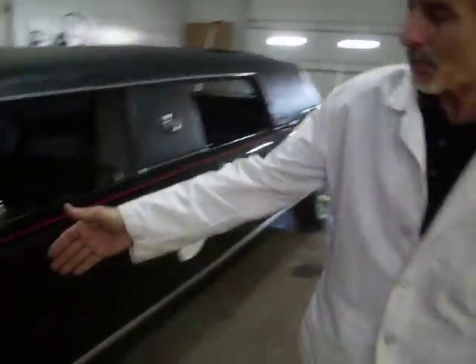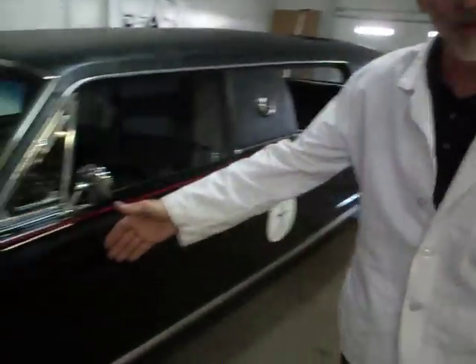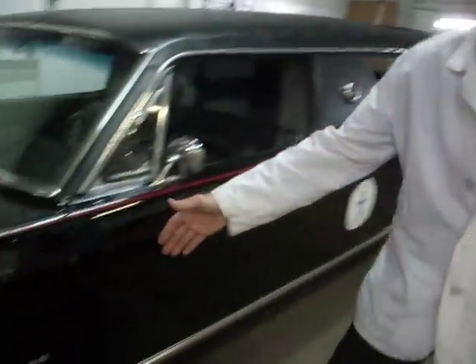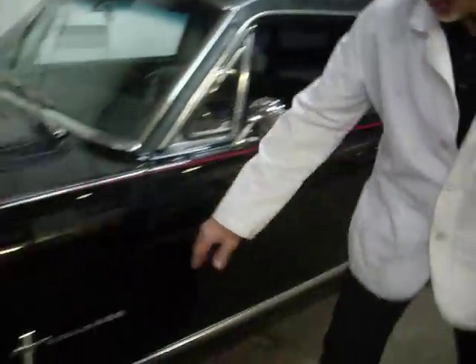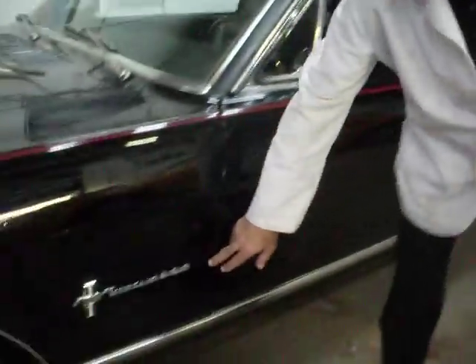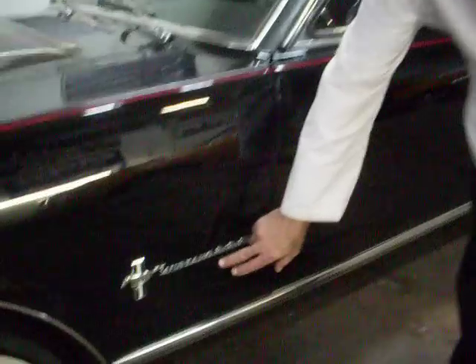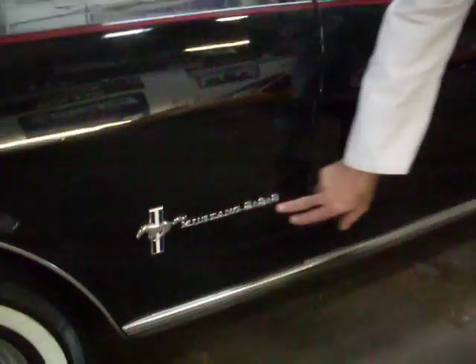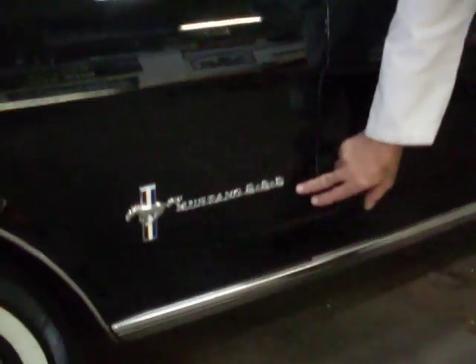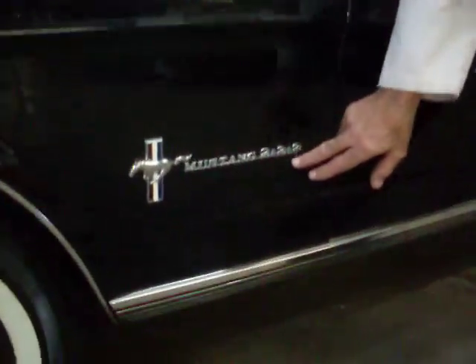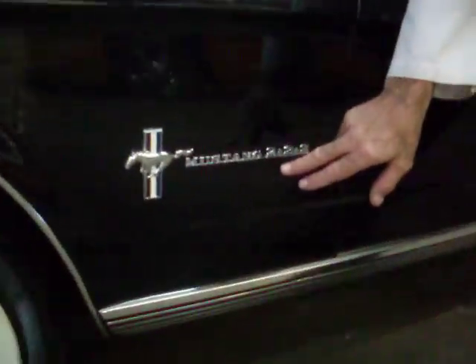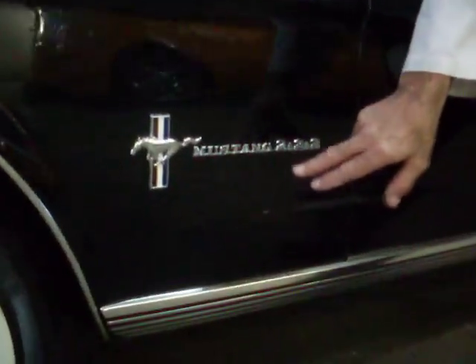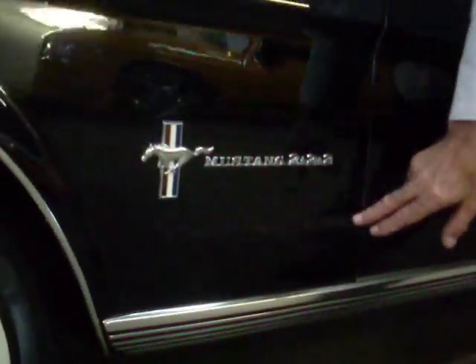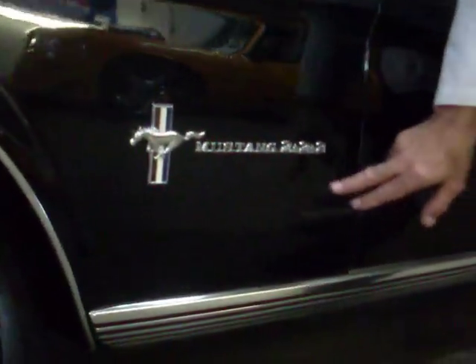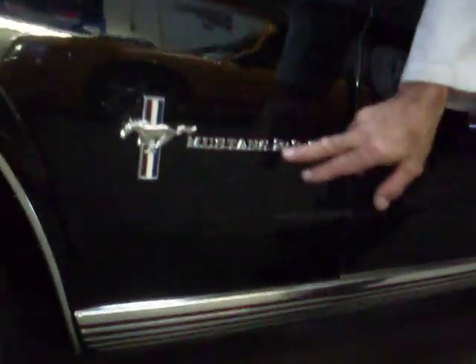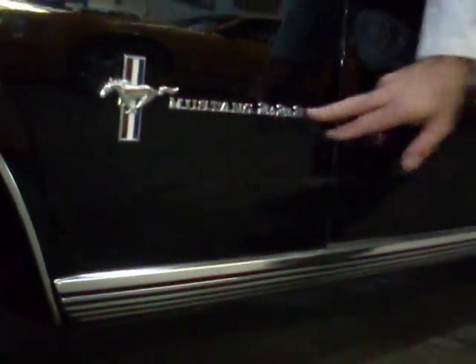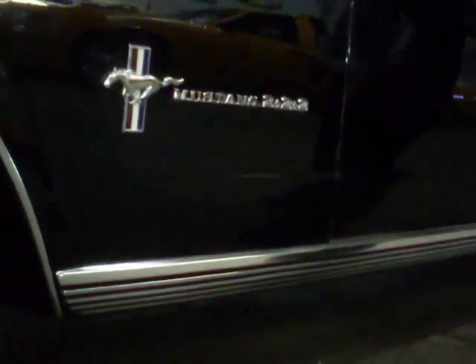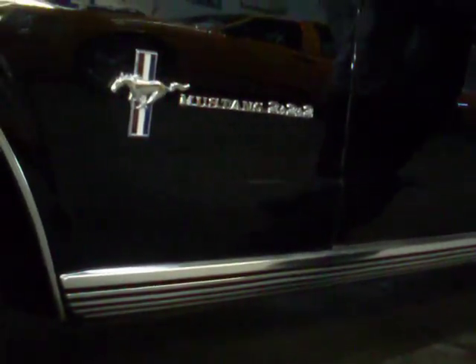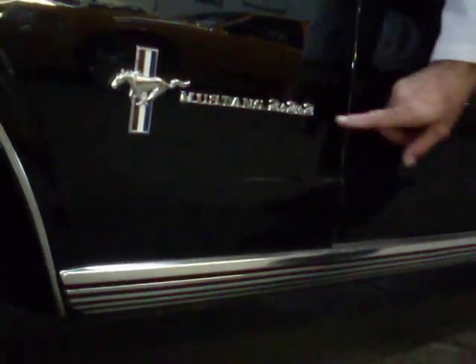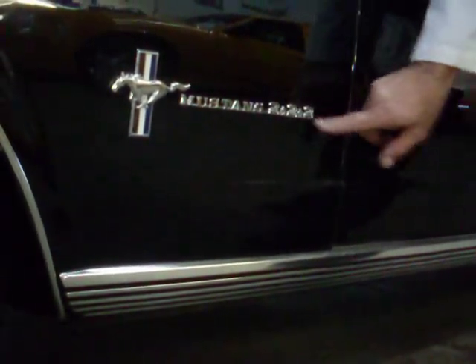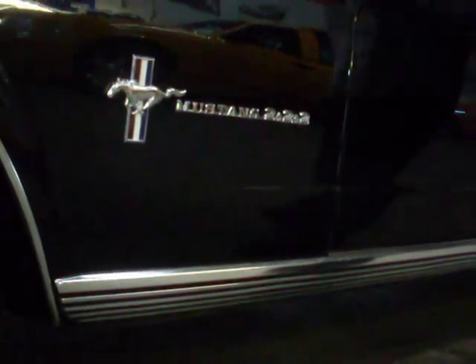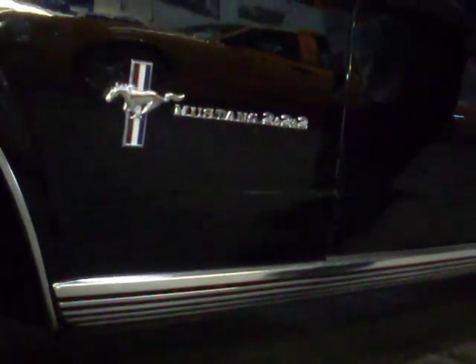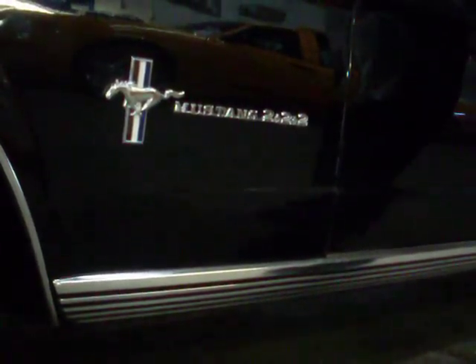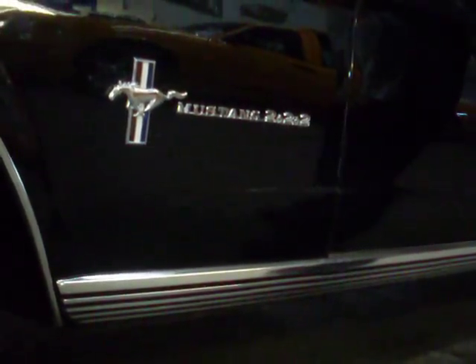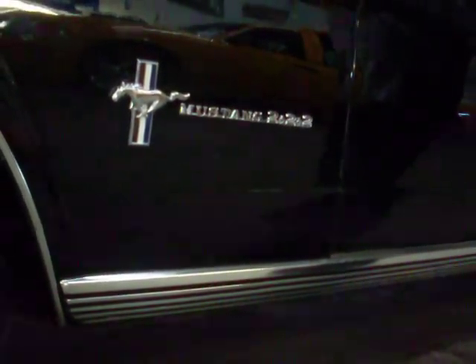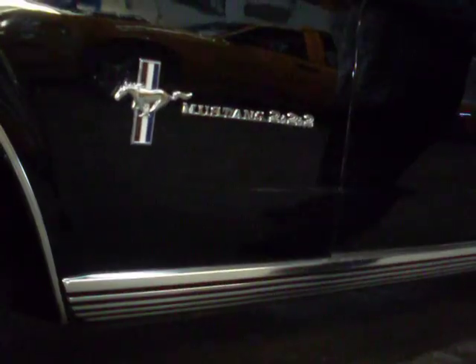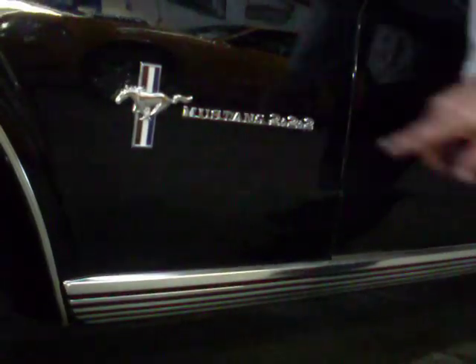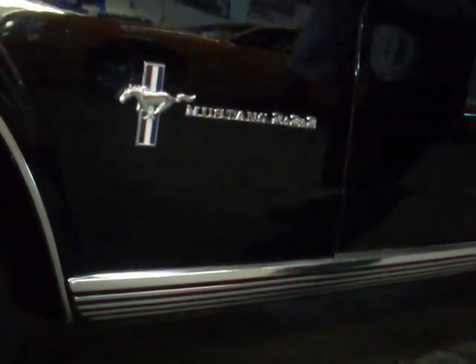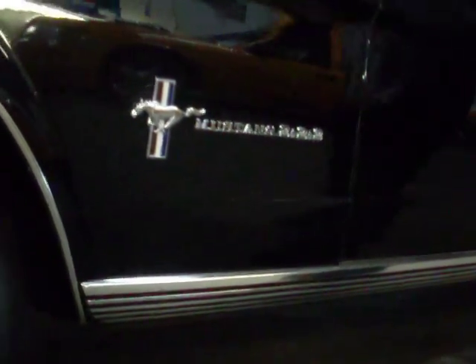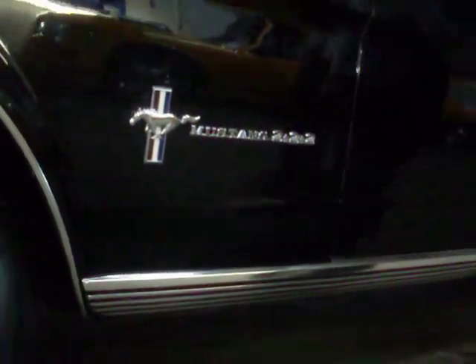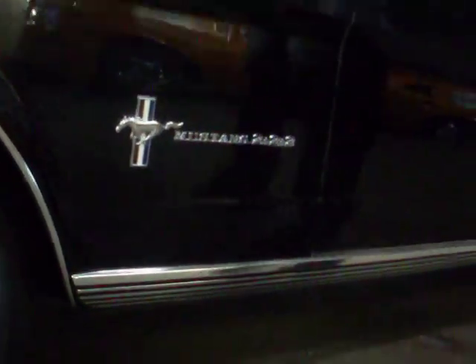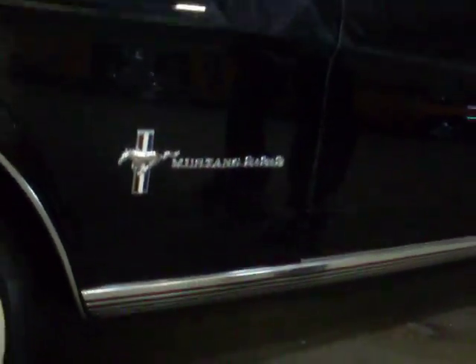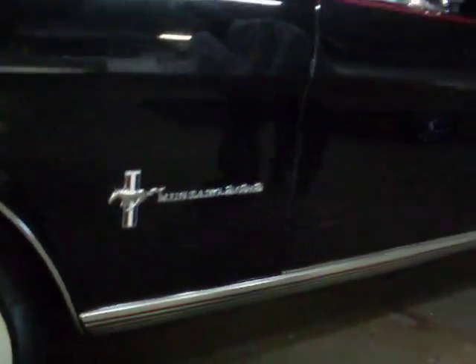I came up with my own insignia here. The Fastback Mustangs had "Mustang 2 plus 2." Well, I added my own 2 on there since it's a six-passenger car — Mustang 2 plus 2 plus 2 plus 2.